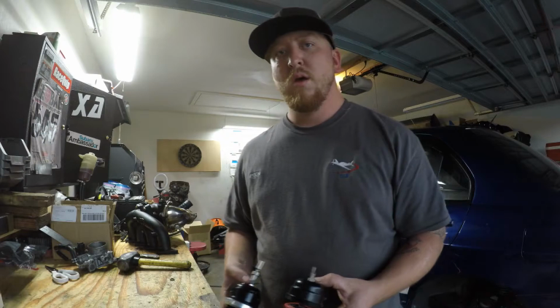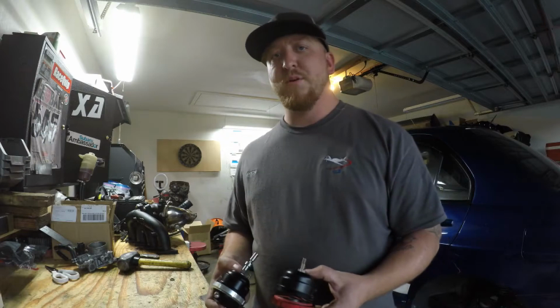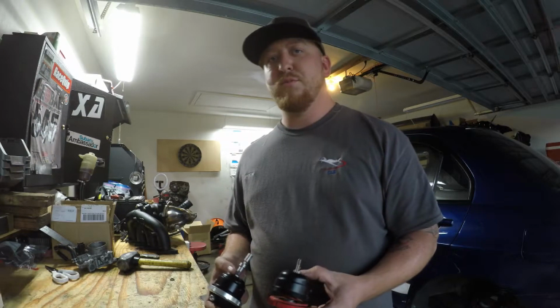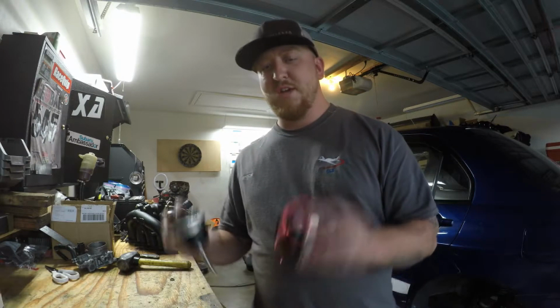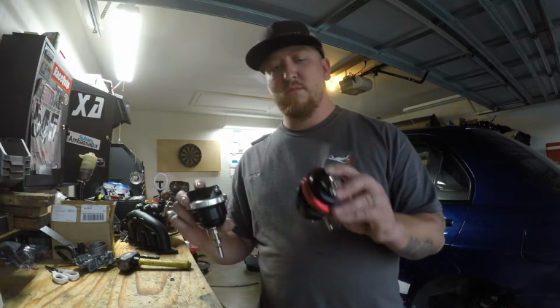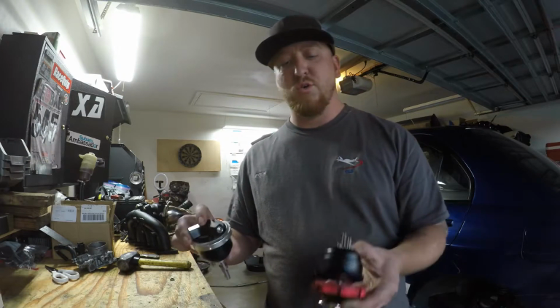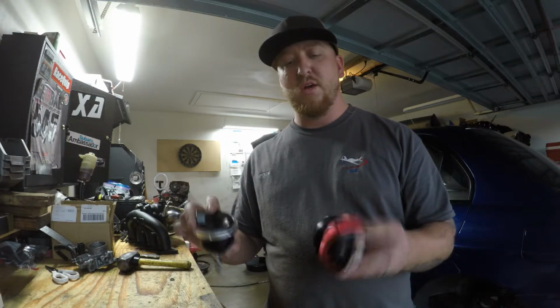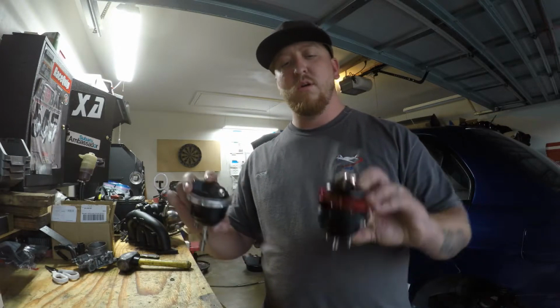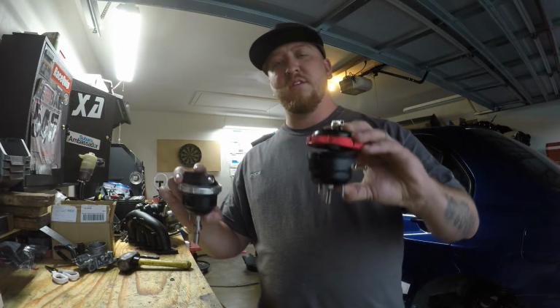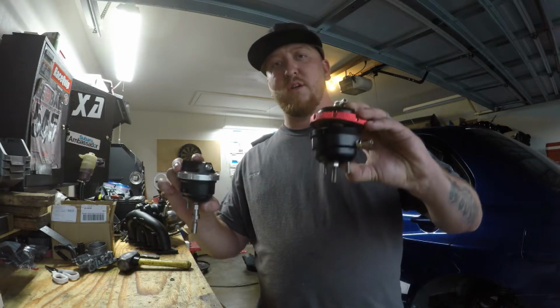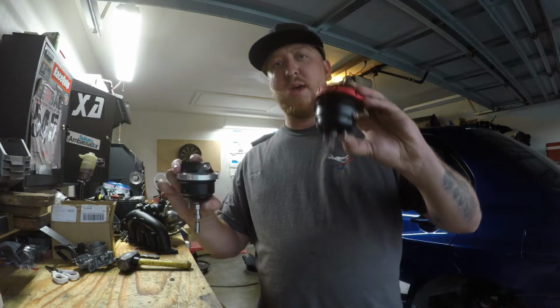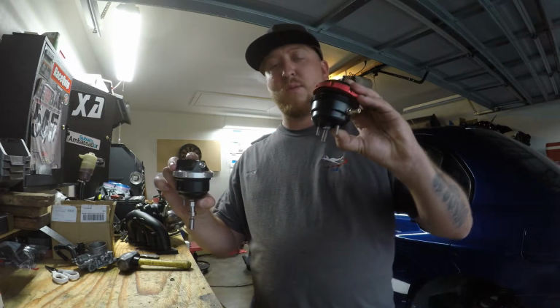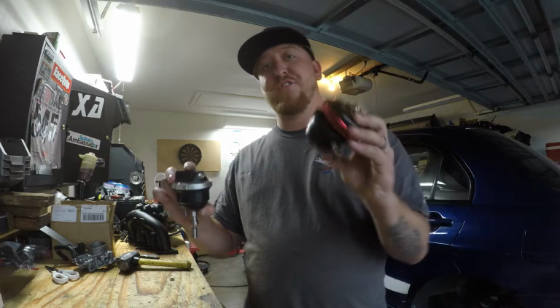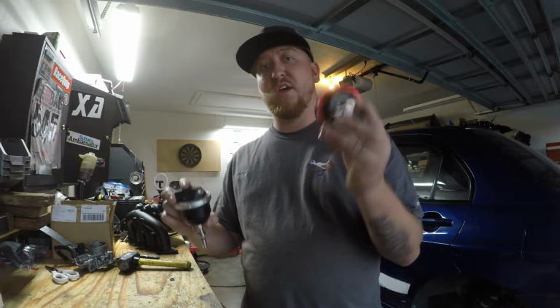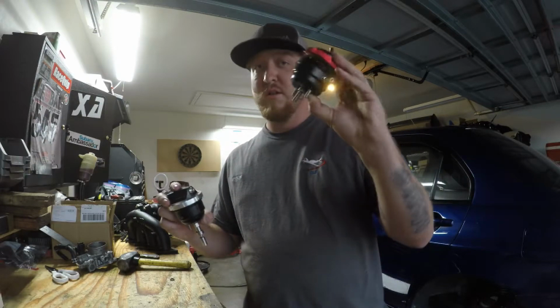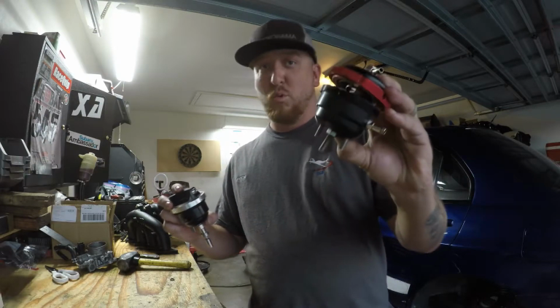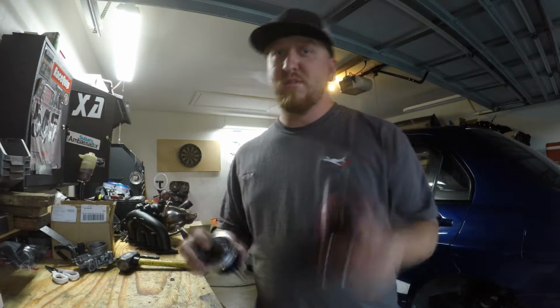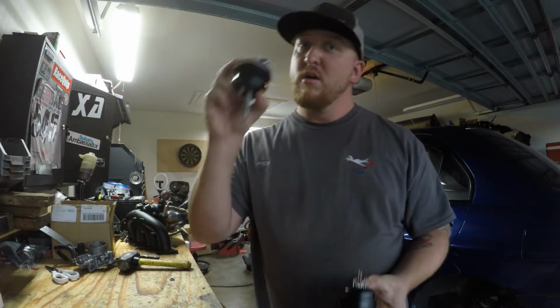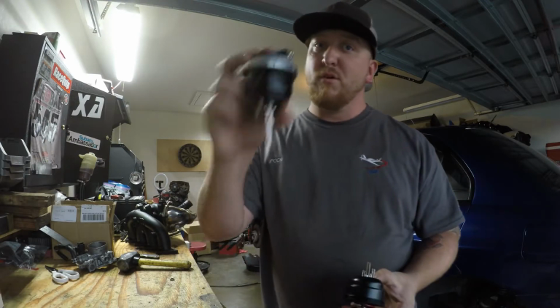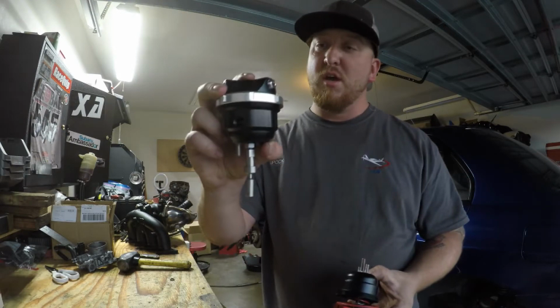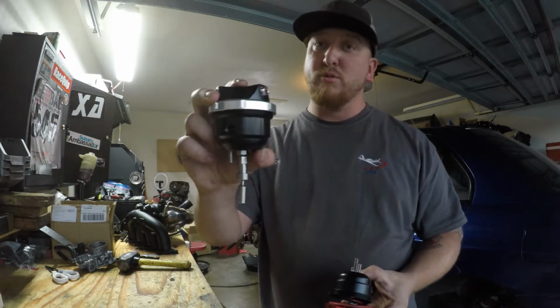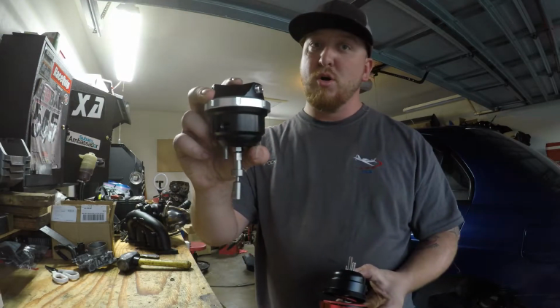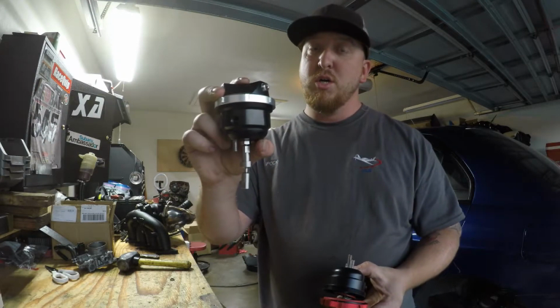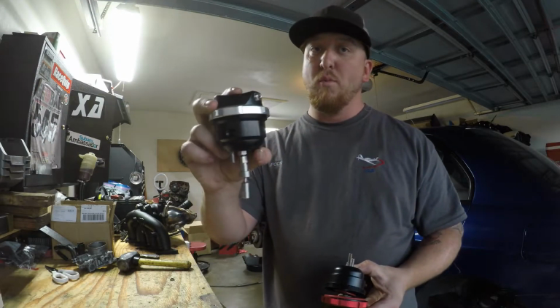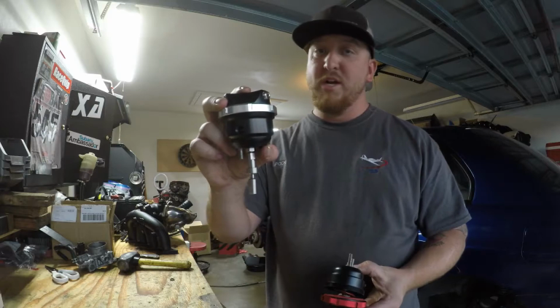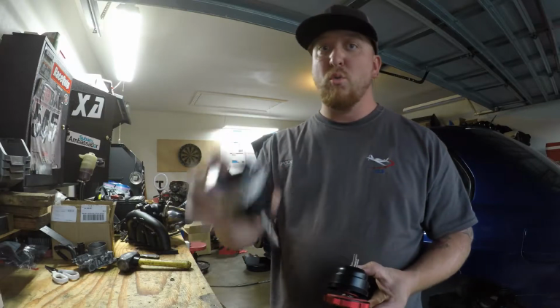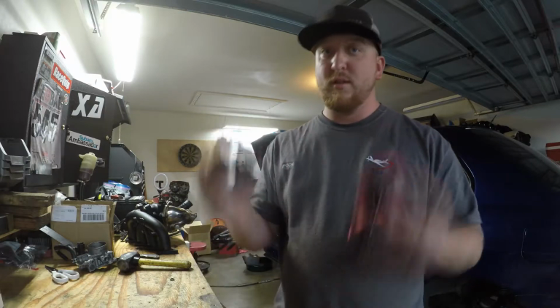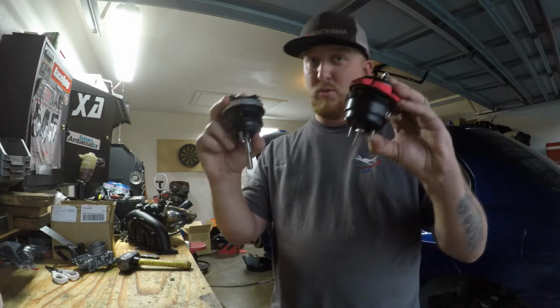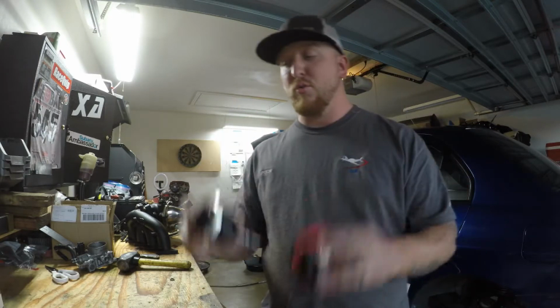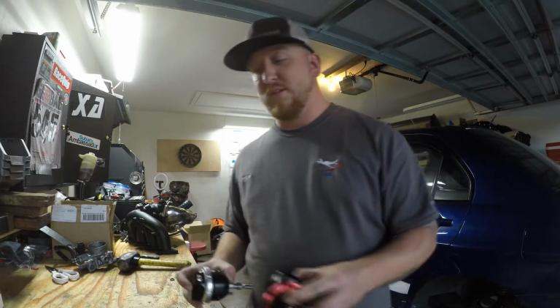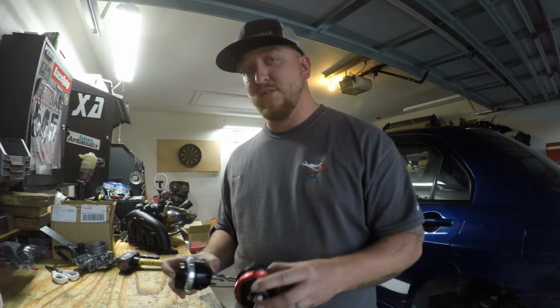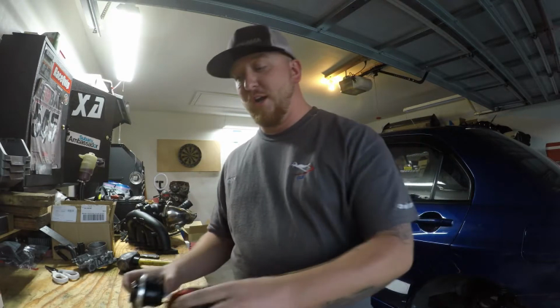What's up YouTube? Today just a quick video. This is going to be a comparison of a single port wastegate versus a Turbosmart dual port internal wastegate. These are both internal wastegates. Let's check it out.